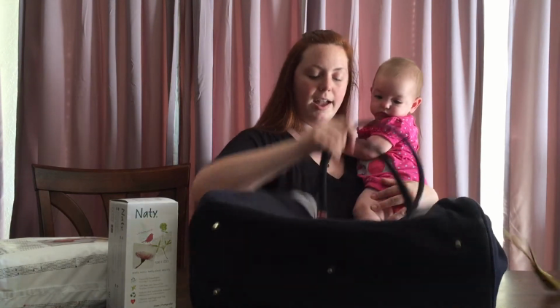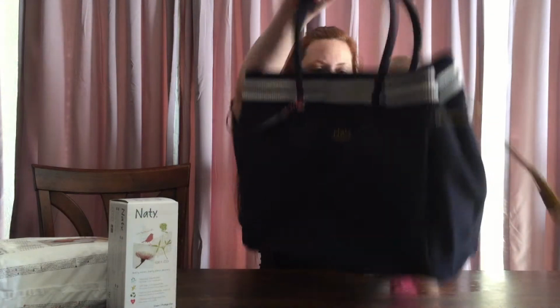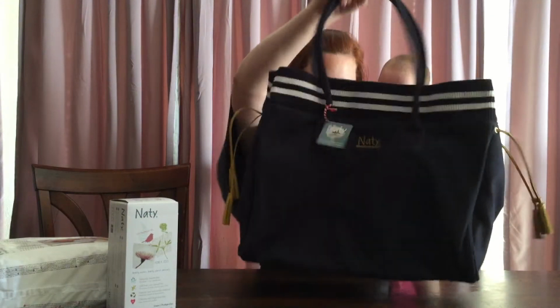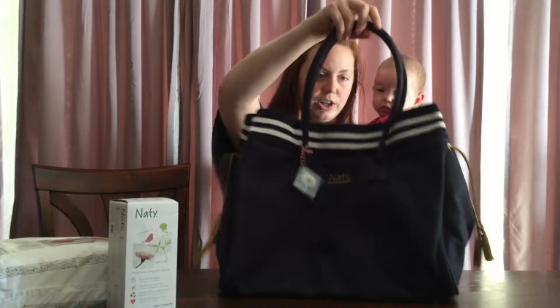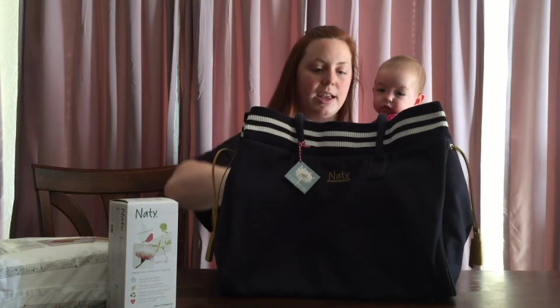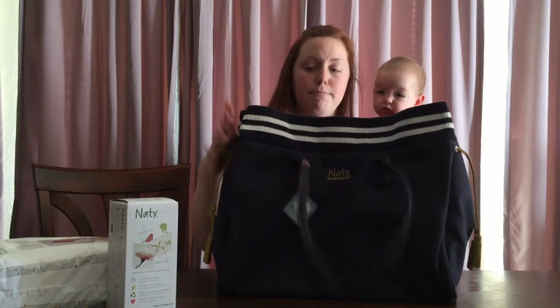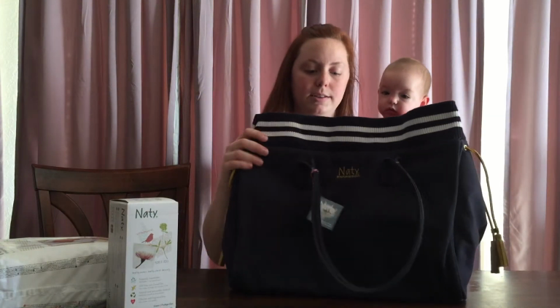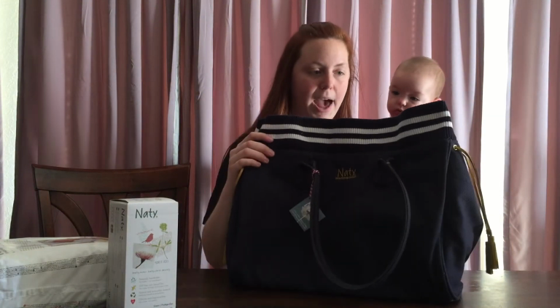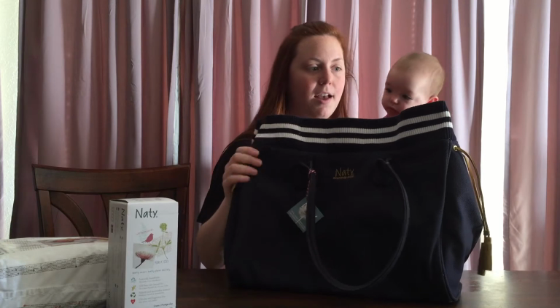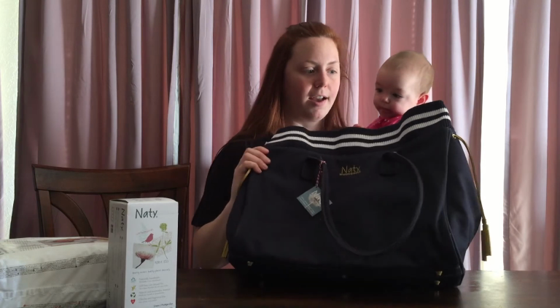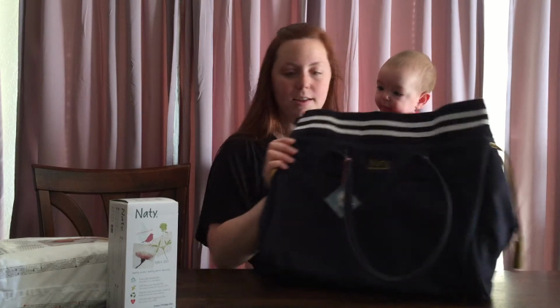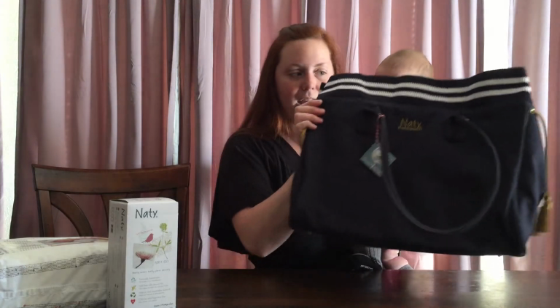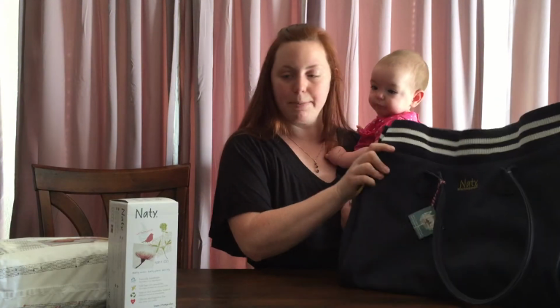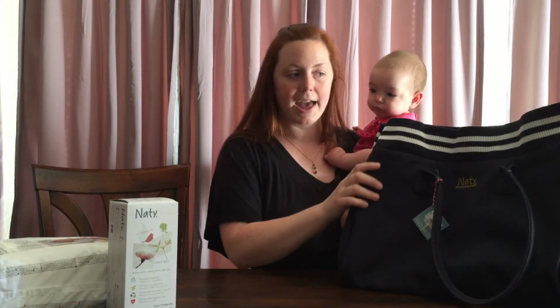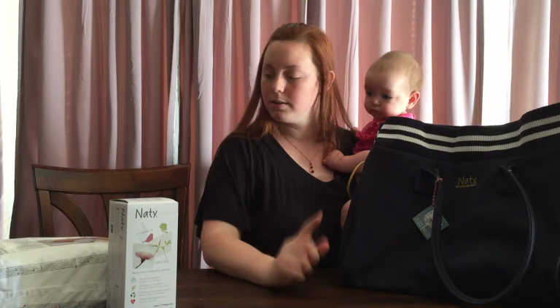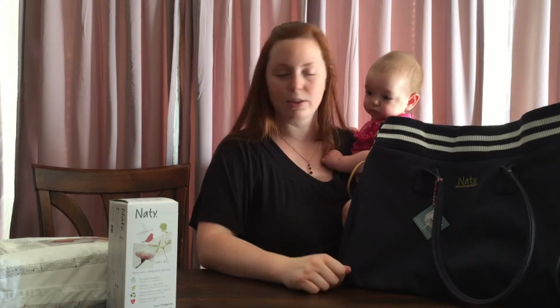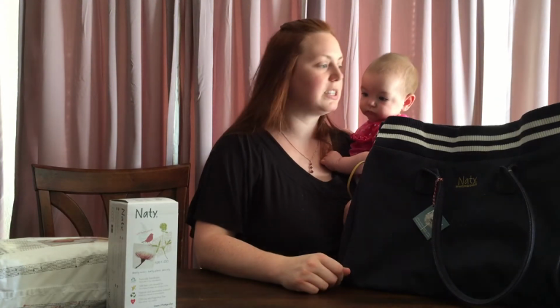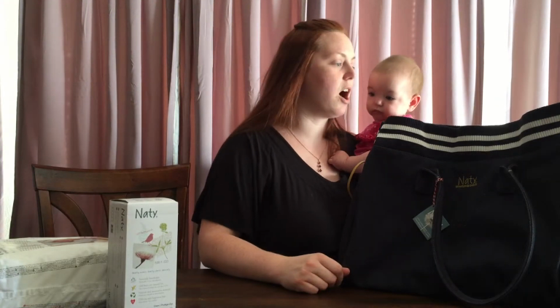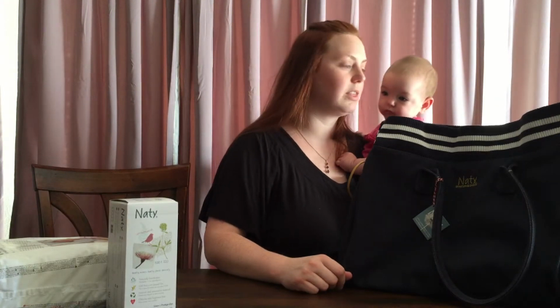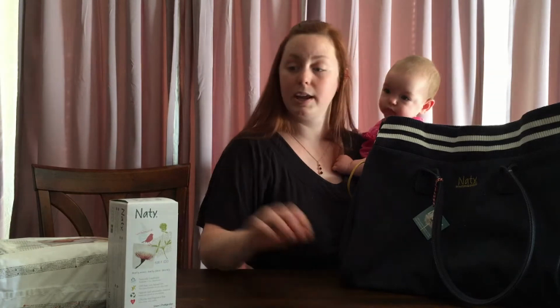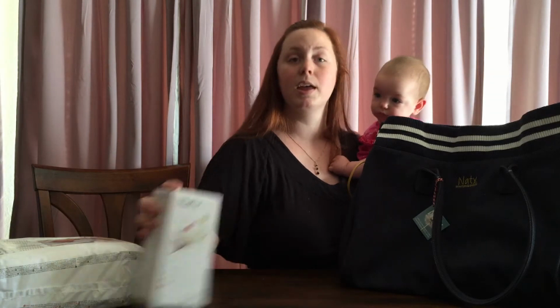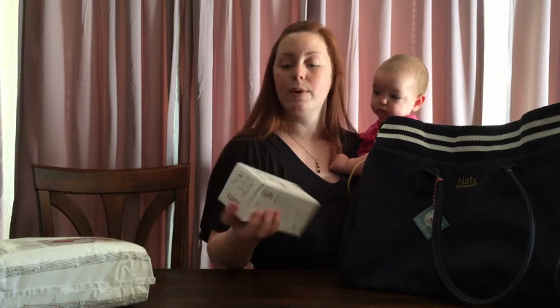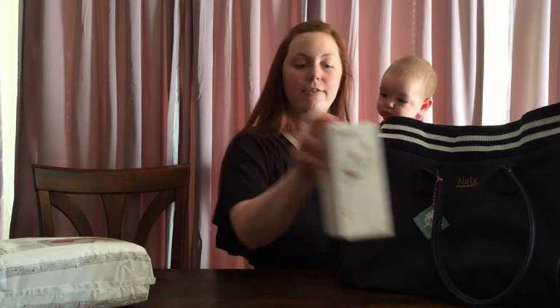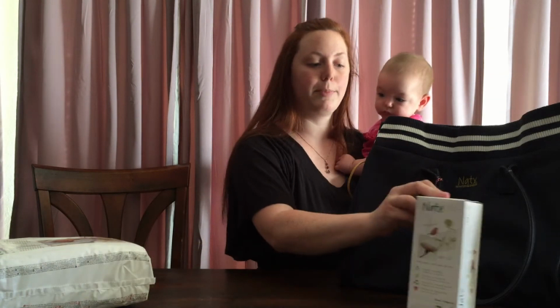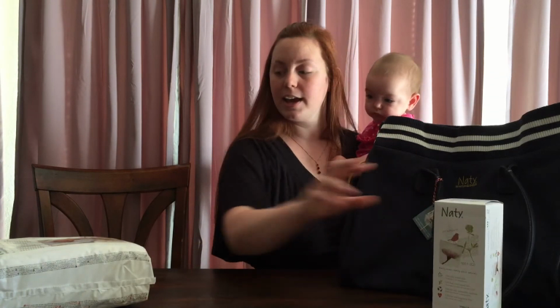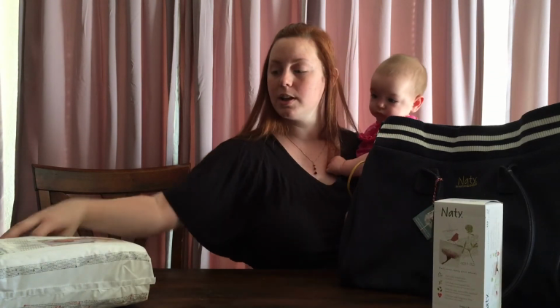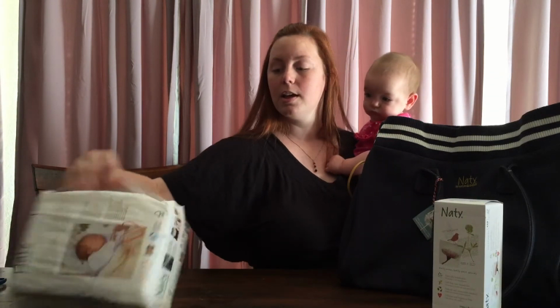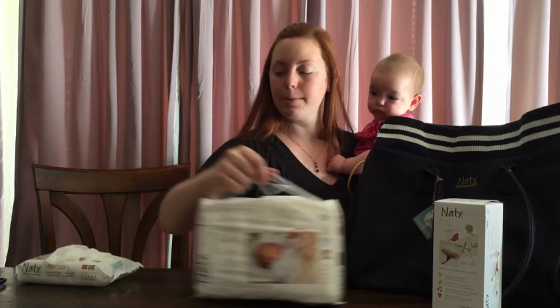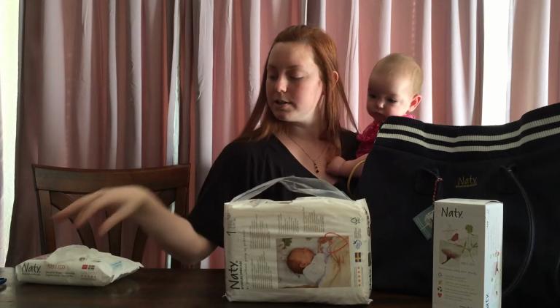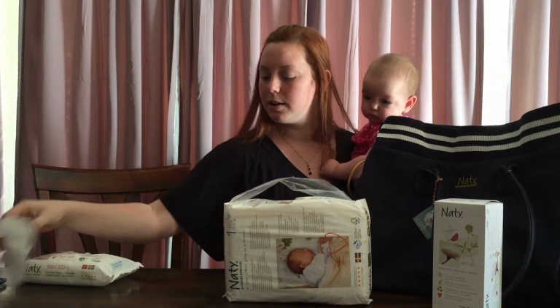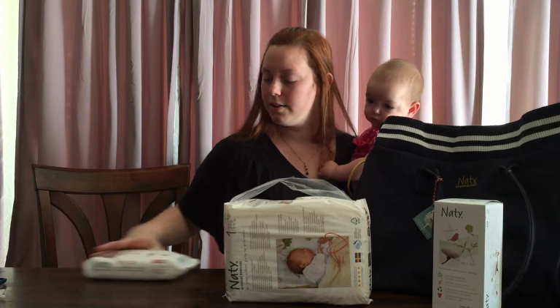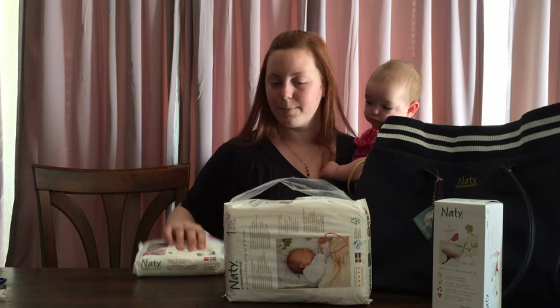This looks really sturdy. So we have the diaper bag — my three-year-old has taken off with the bunny! We have the panty liners, the diapers, and the wipes.